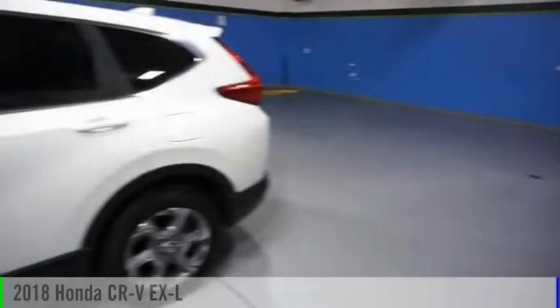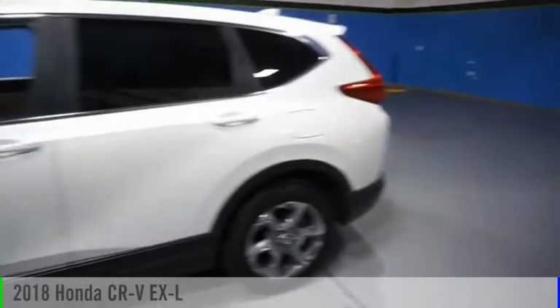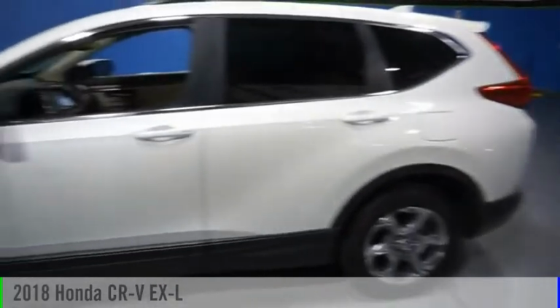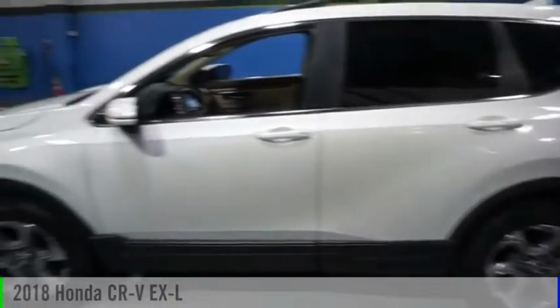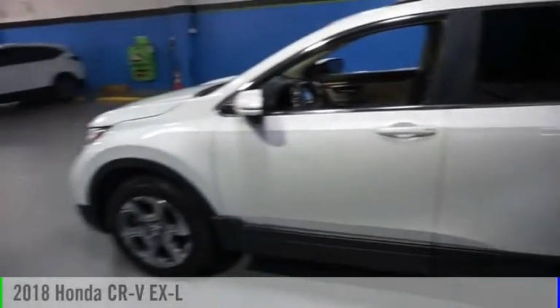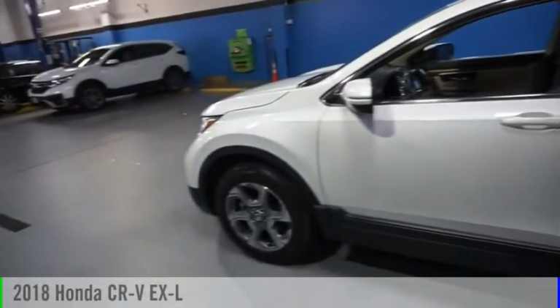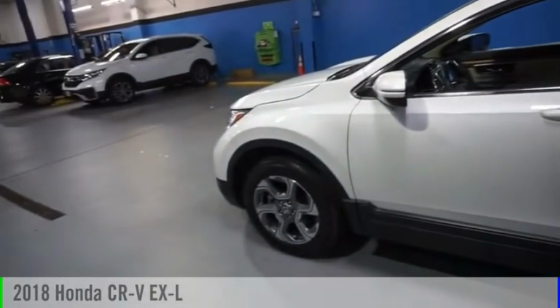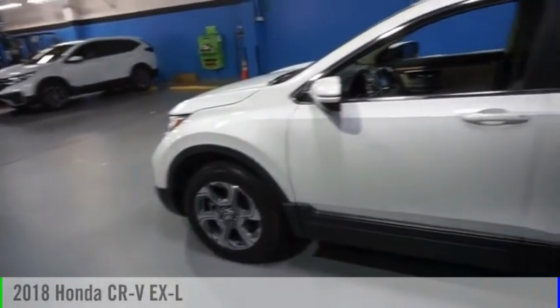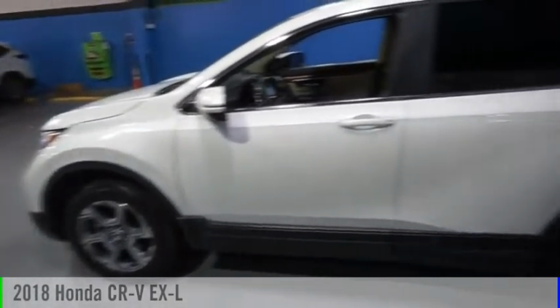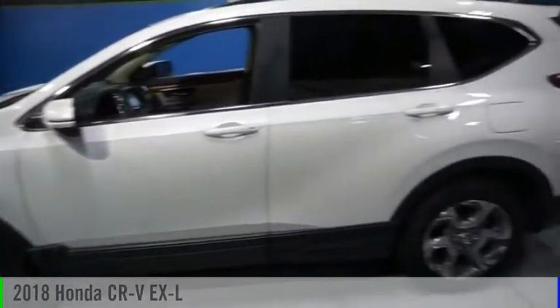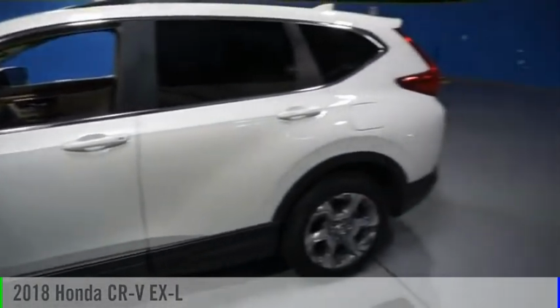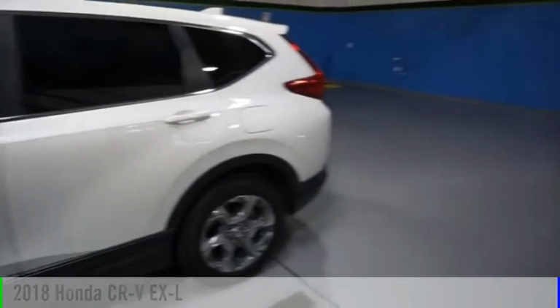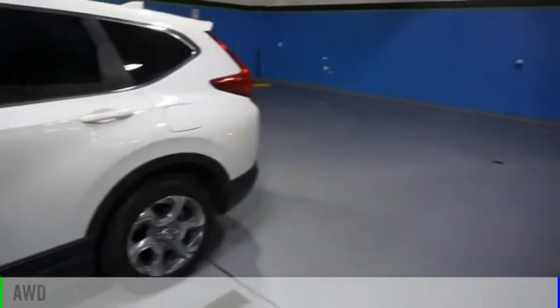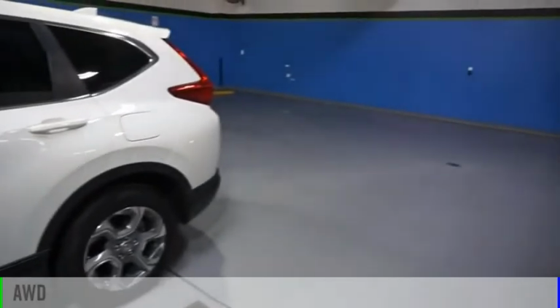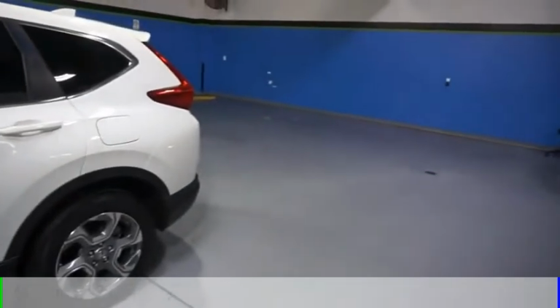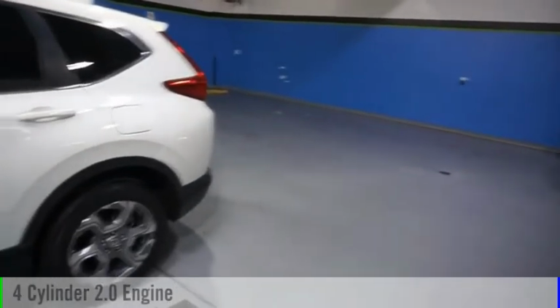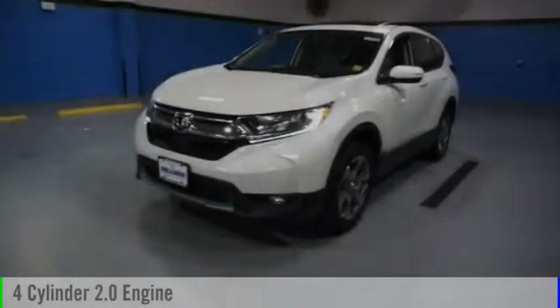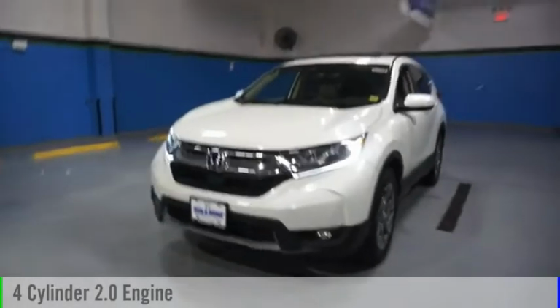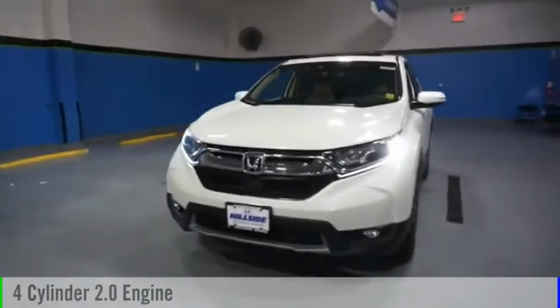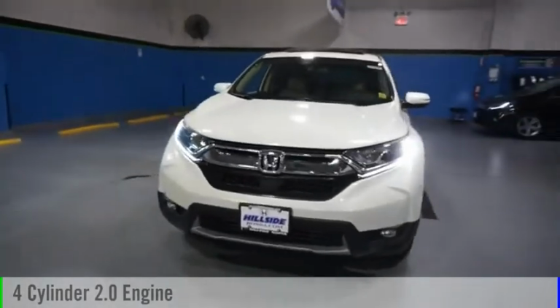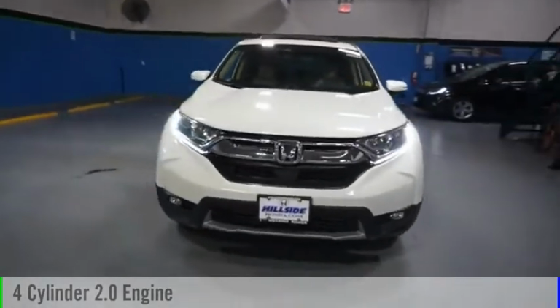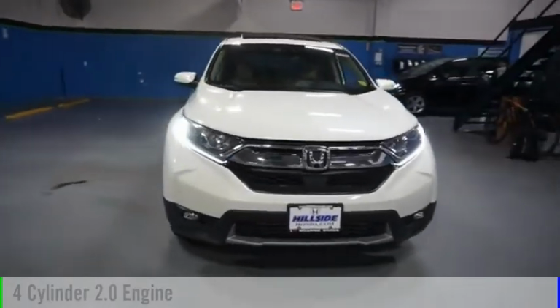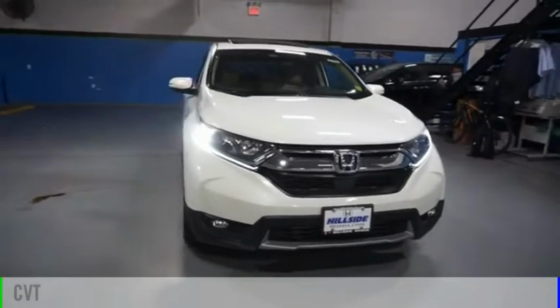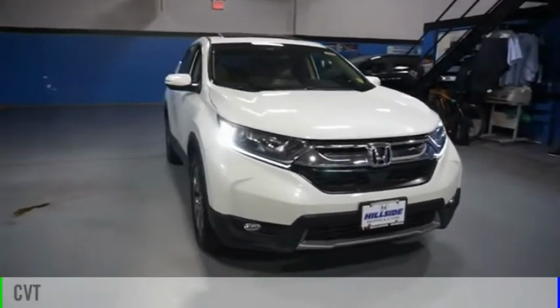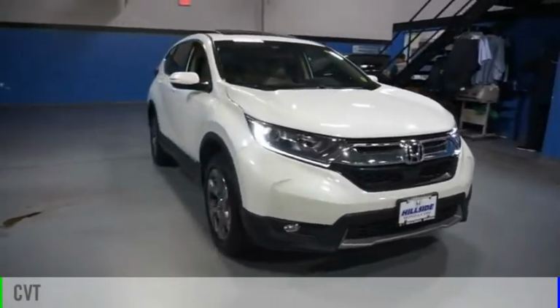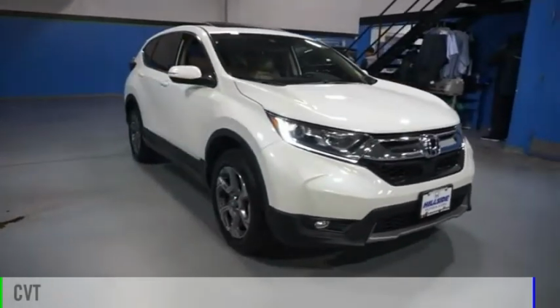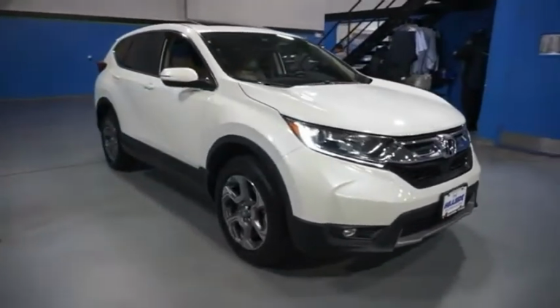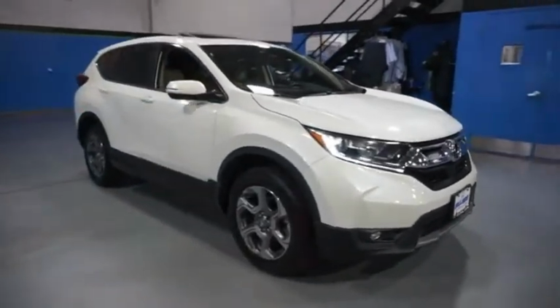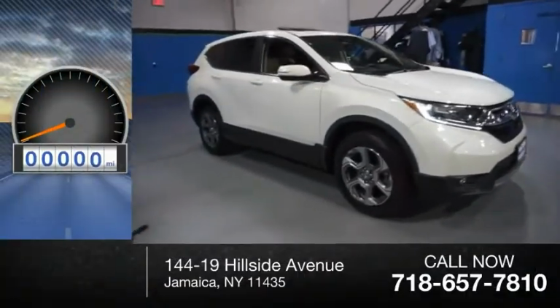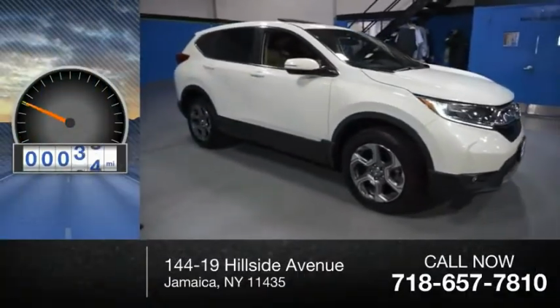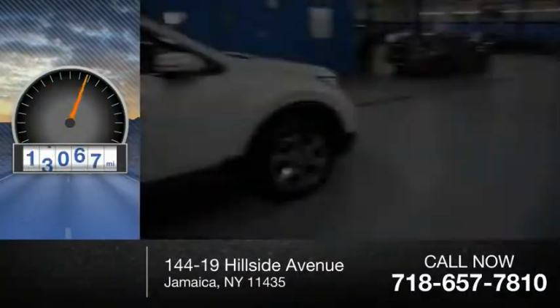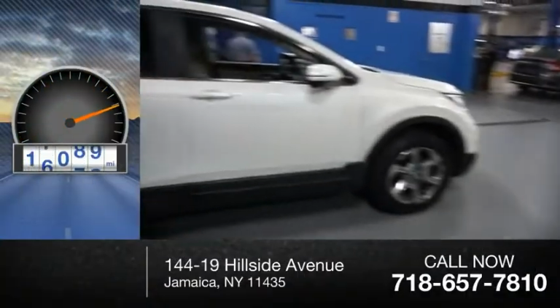We are pleased to show you the 2018 CR-V. This vehicle is powered by an all-wheel drive, four-cylinder, 2.0-liter engine, and comes with a continuously variable transmission. This vehicle has less than 20,000 miles.